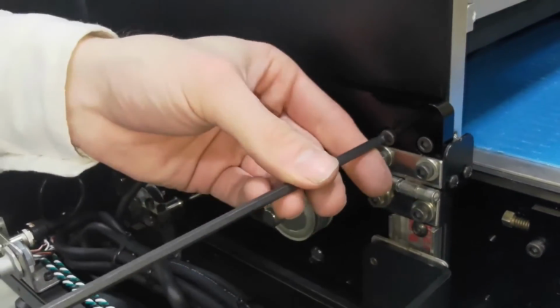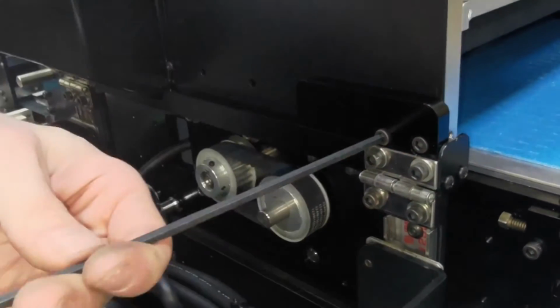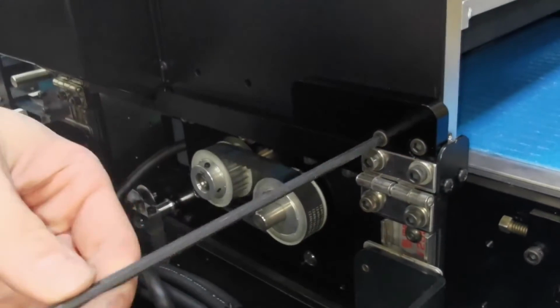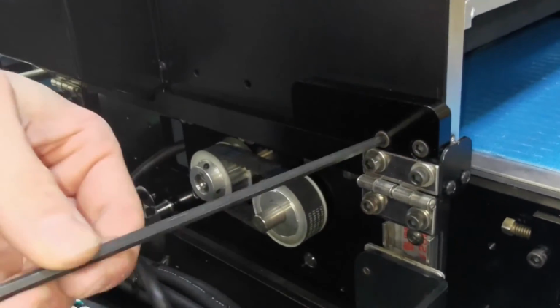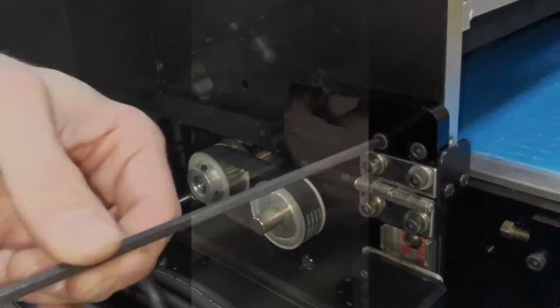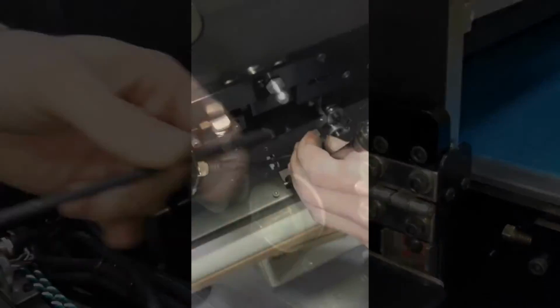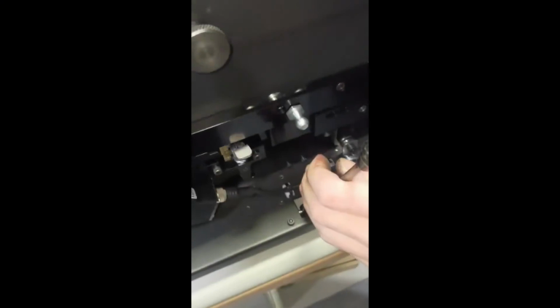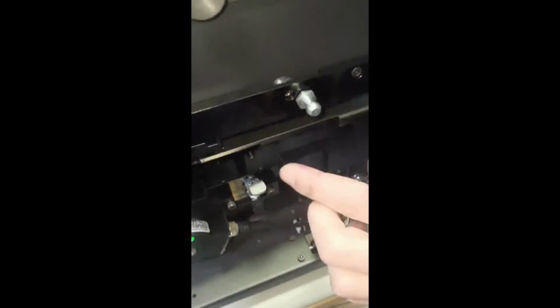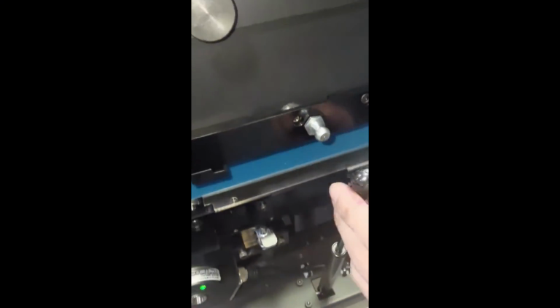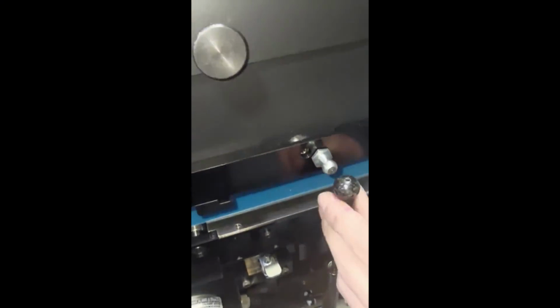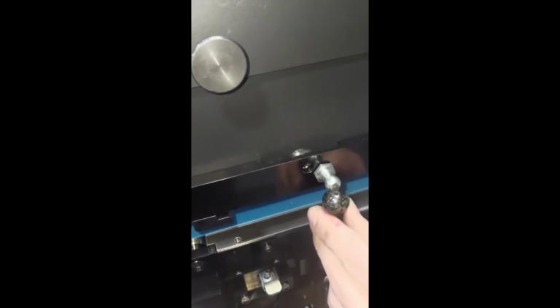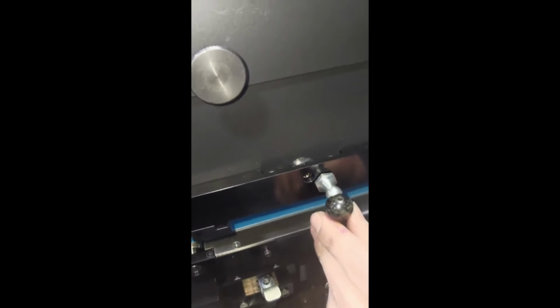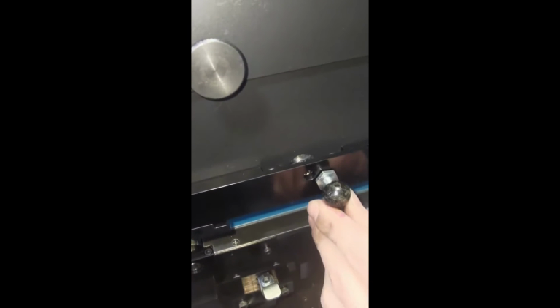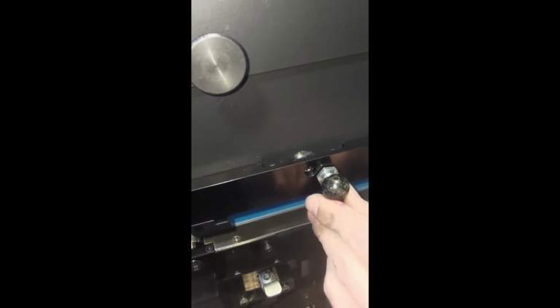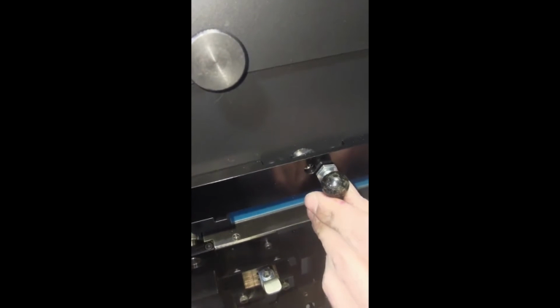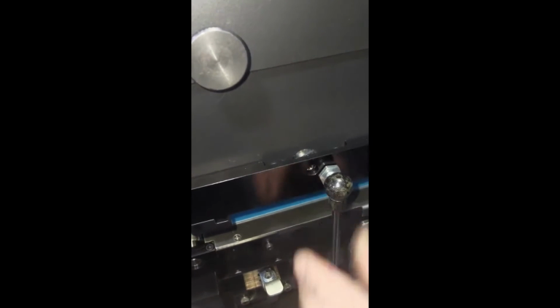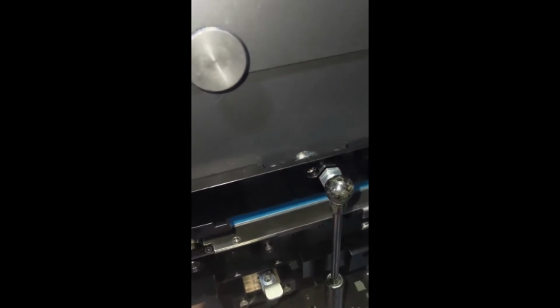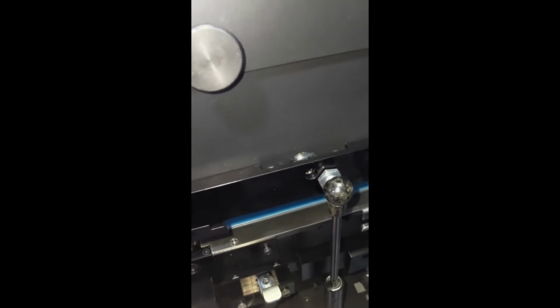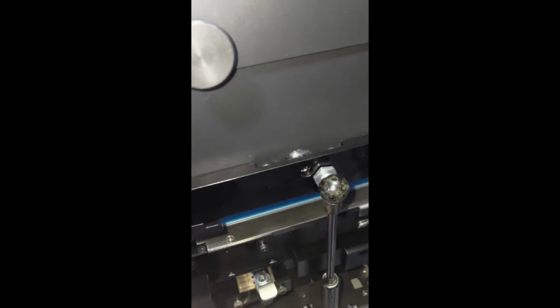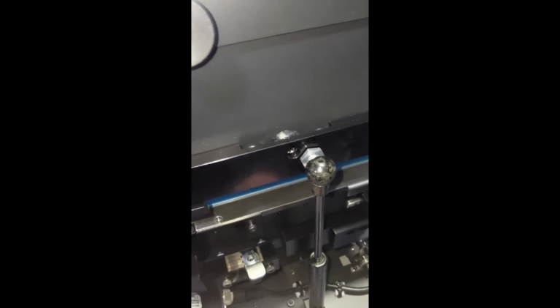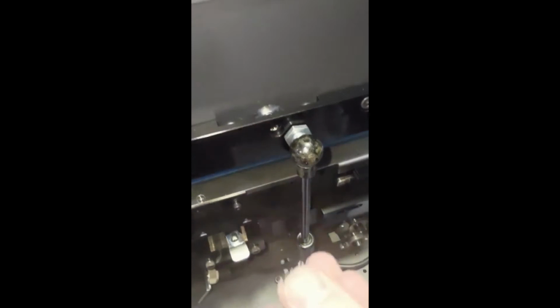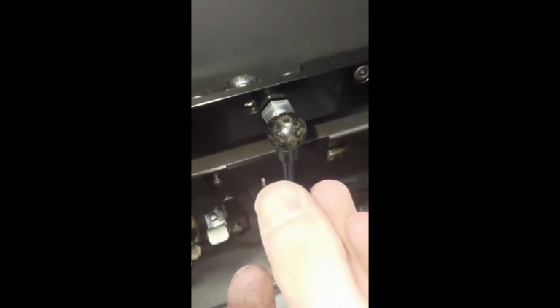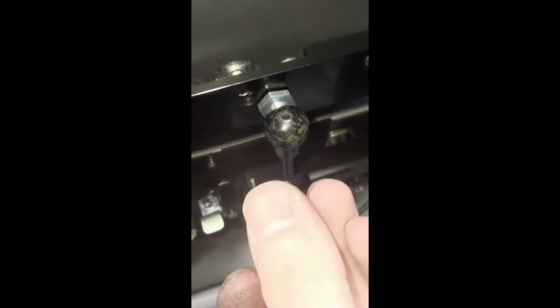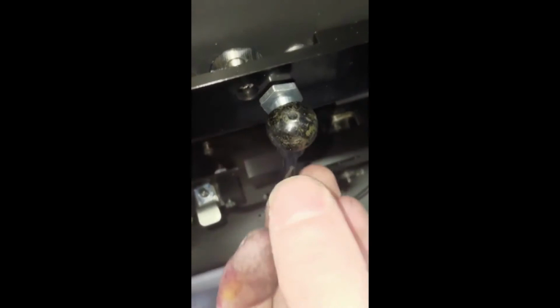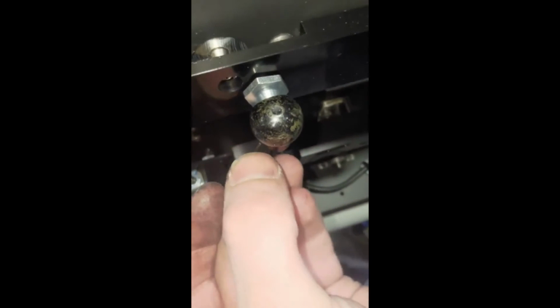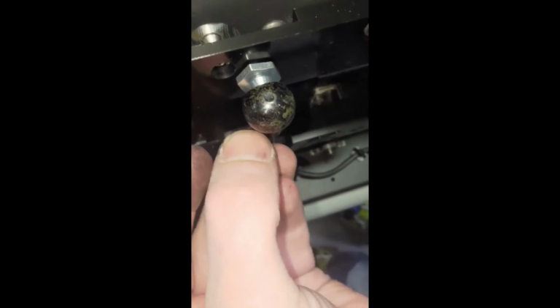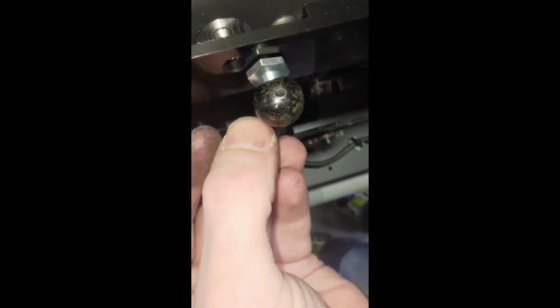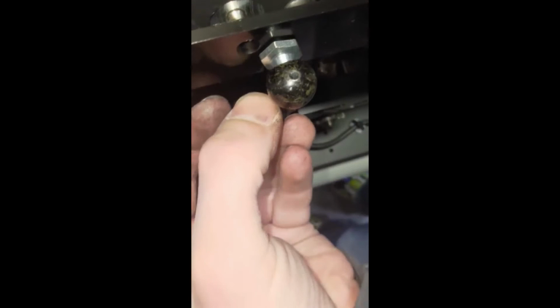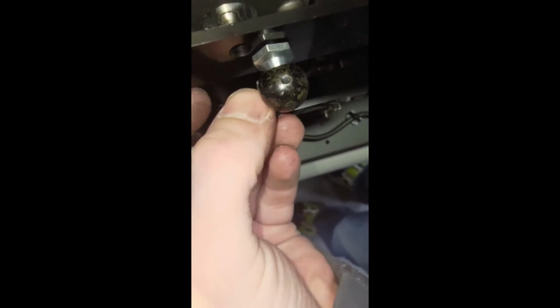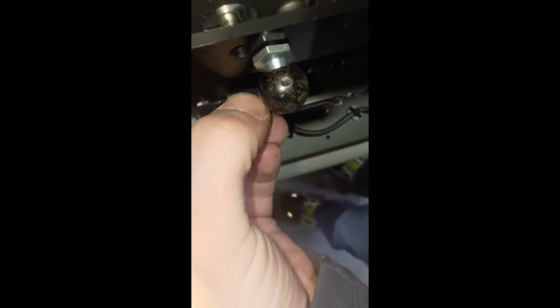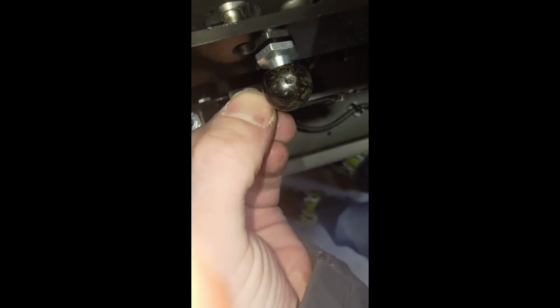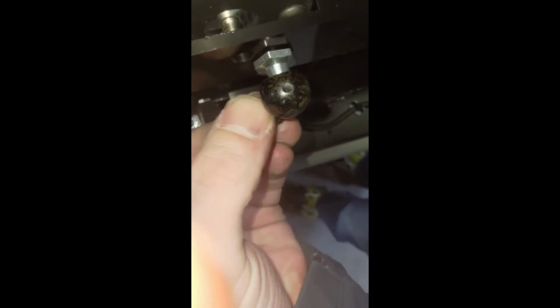Then, reattach the head to the gas piston by inserting the aluminum protrusion into the end of the gas piston. Insert the C-Clip through the hole on the left side of the piston.